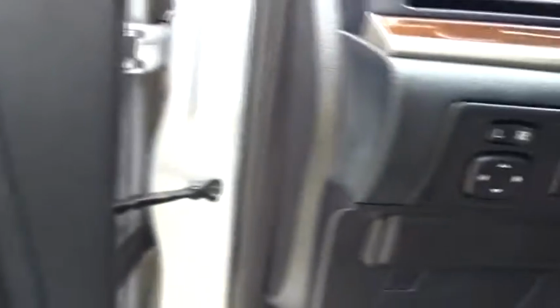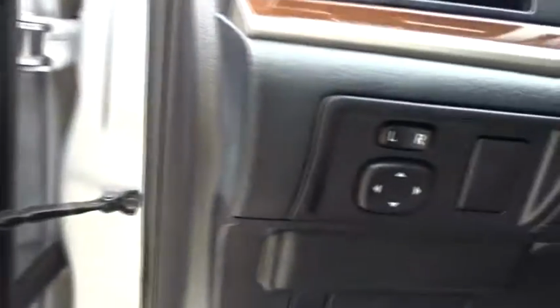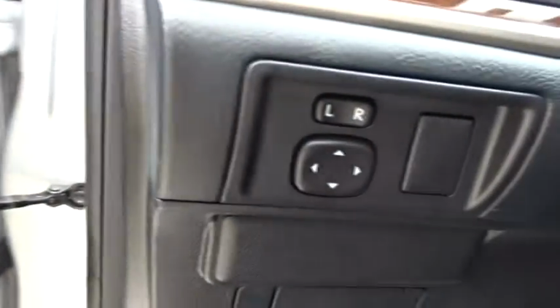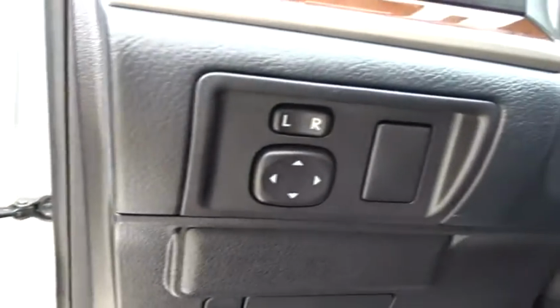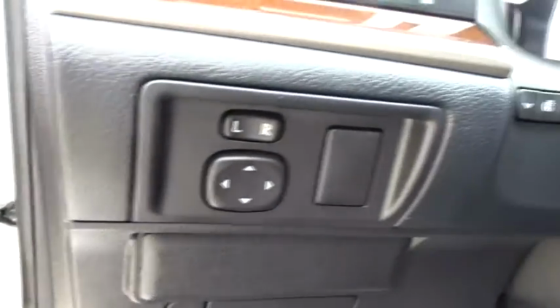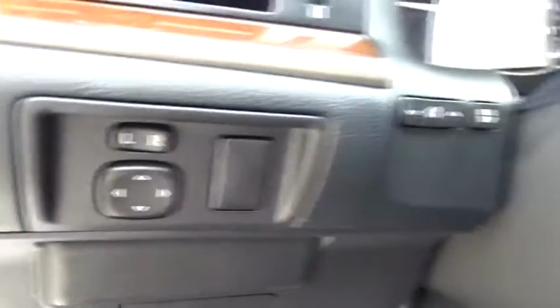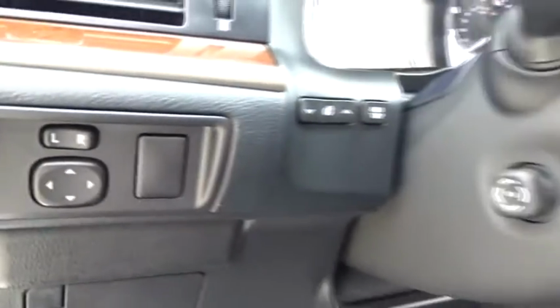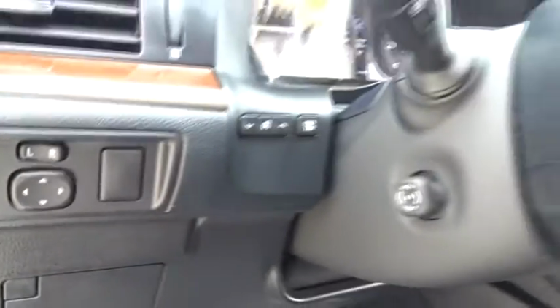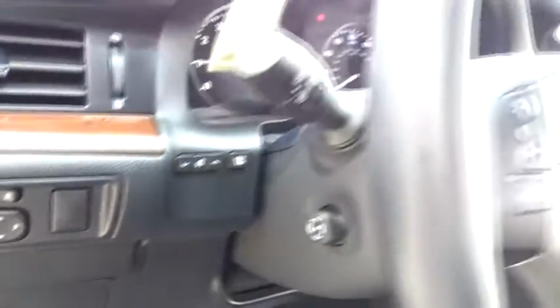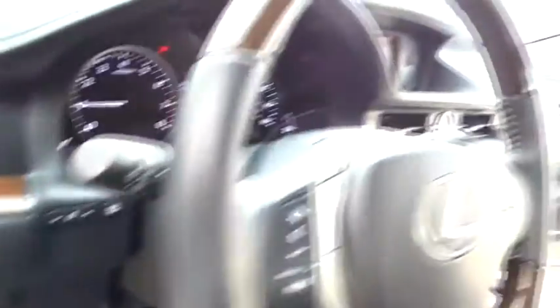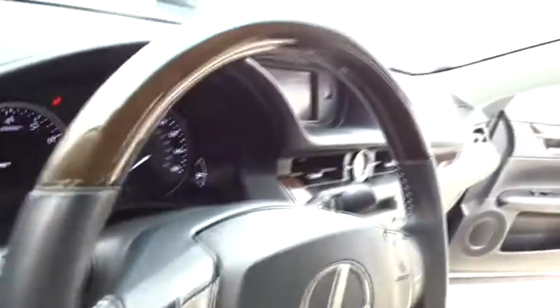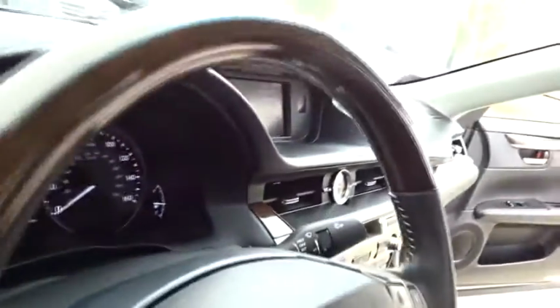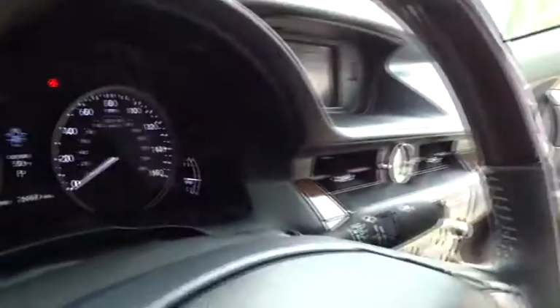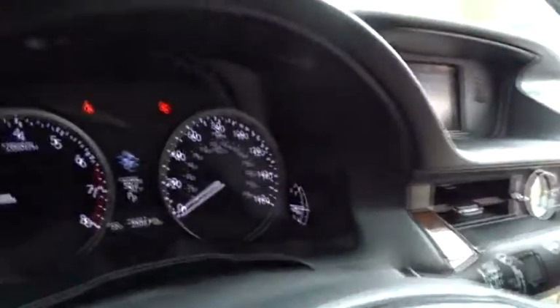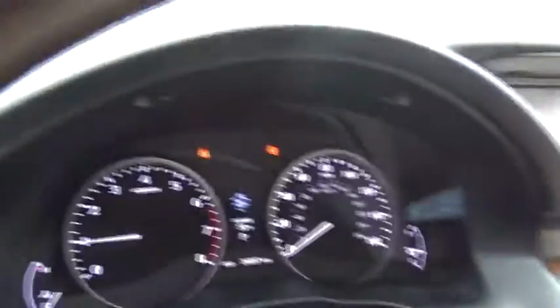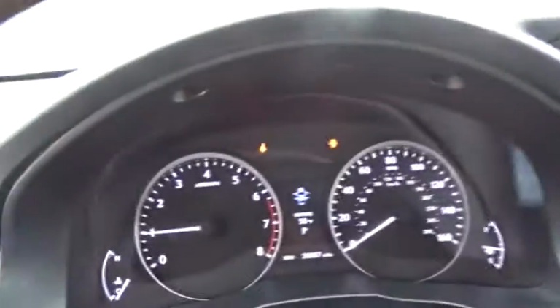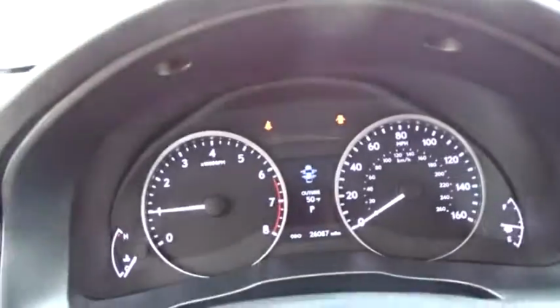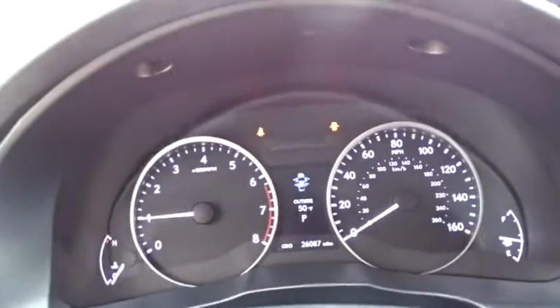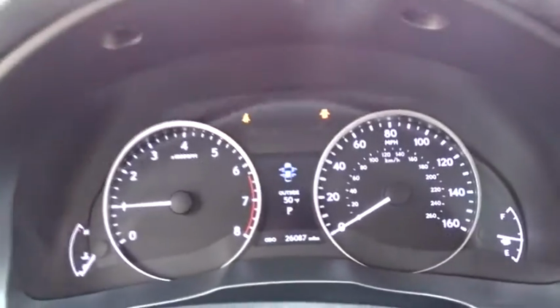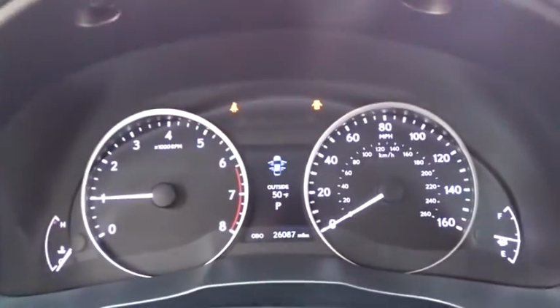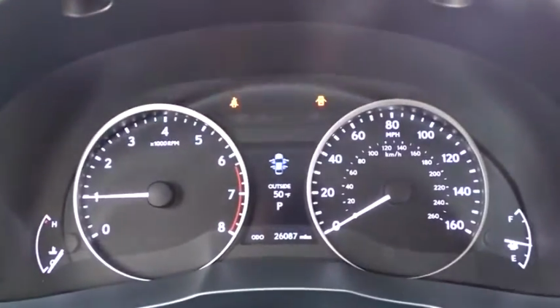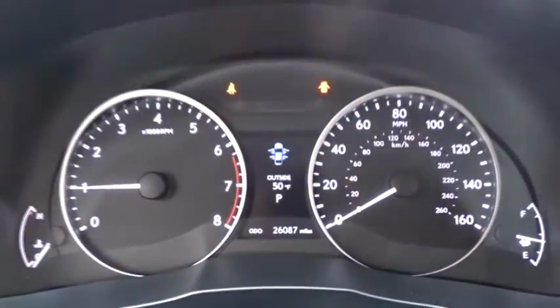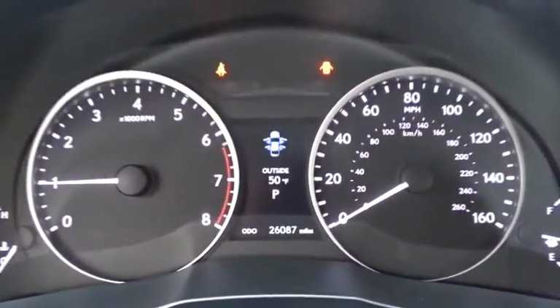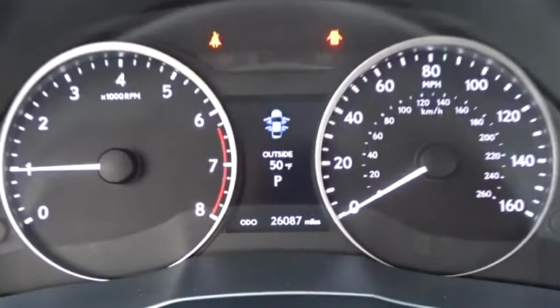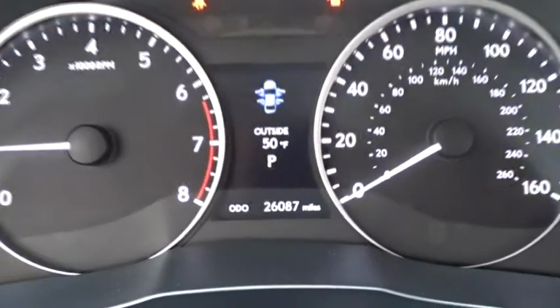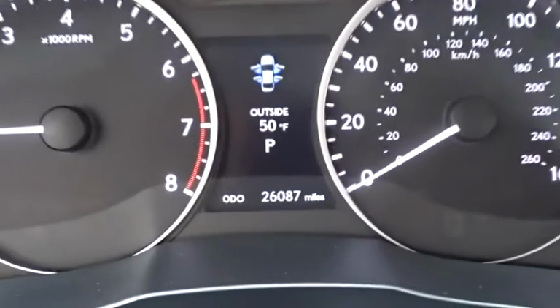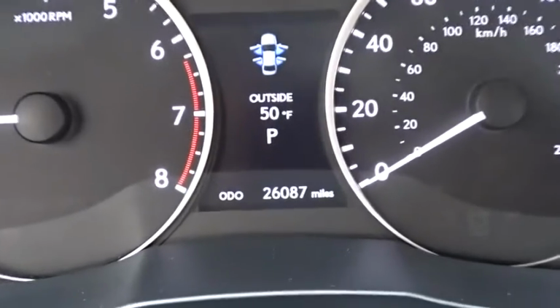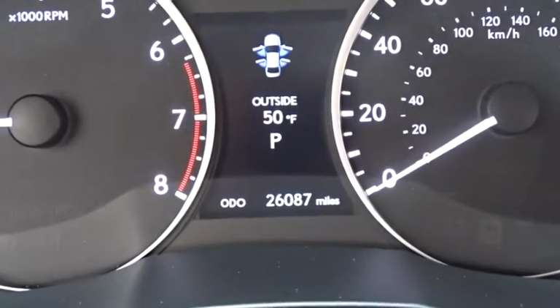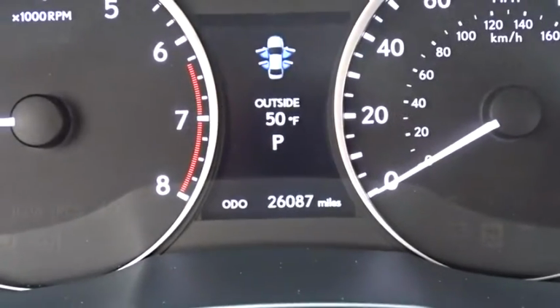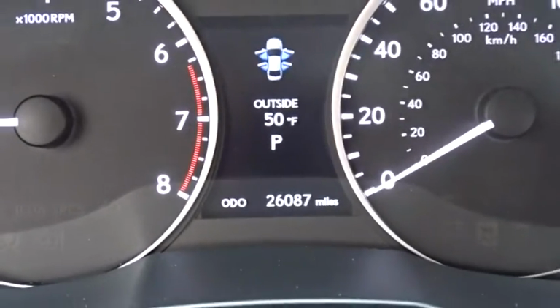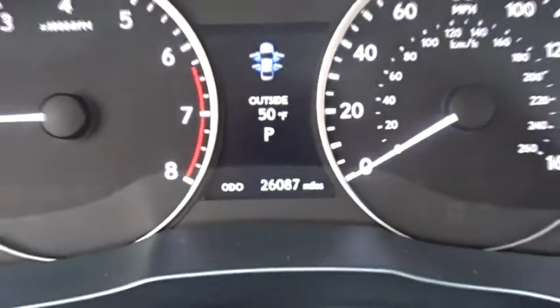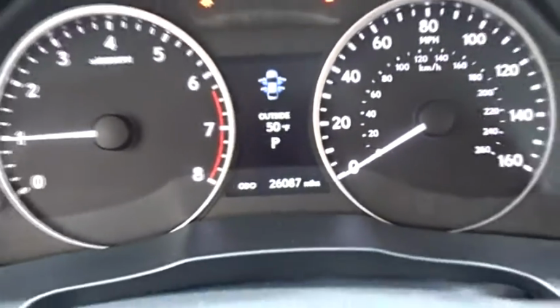Here are some of this vehicle's great options: traction control, keyless entry, stability control, anti-lock braking system, power passenger seat, CD changer, steering wheel audio controls.